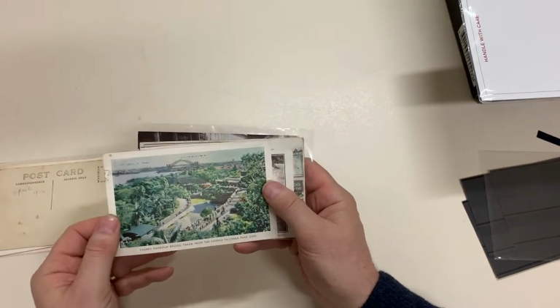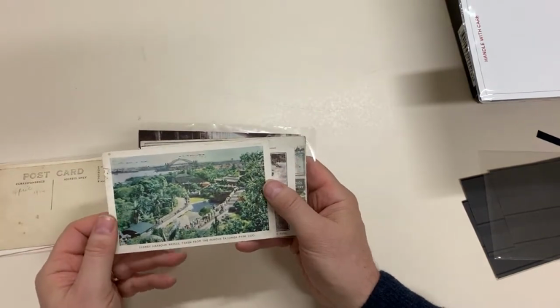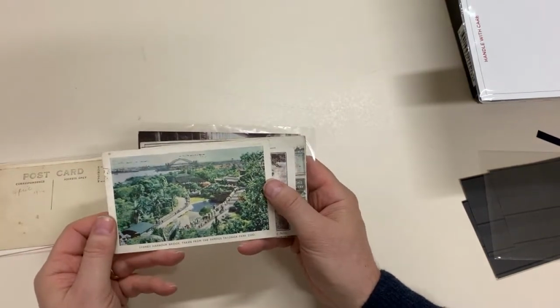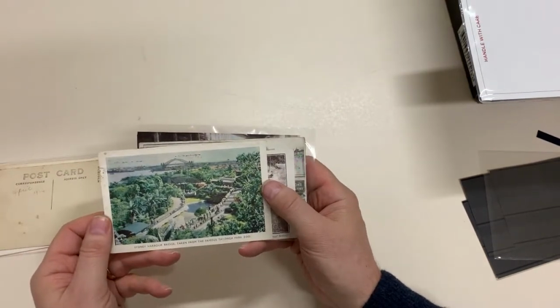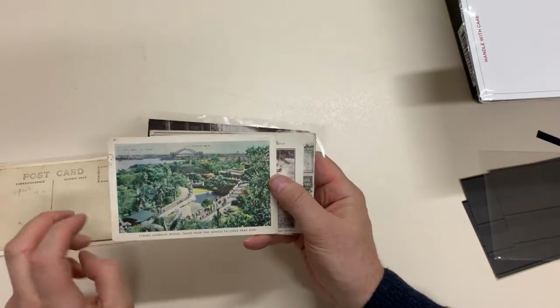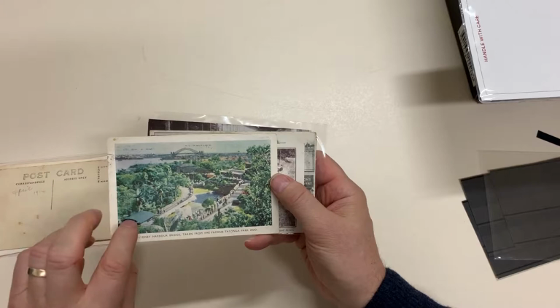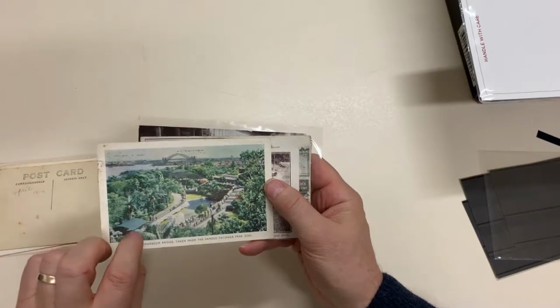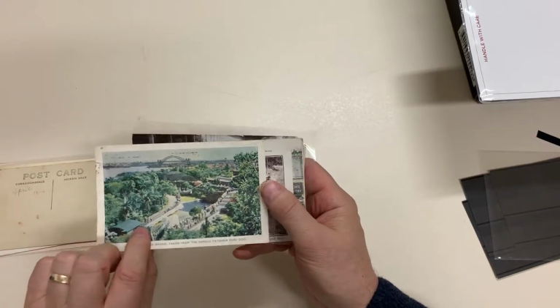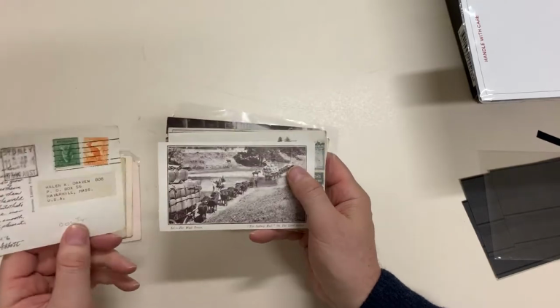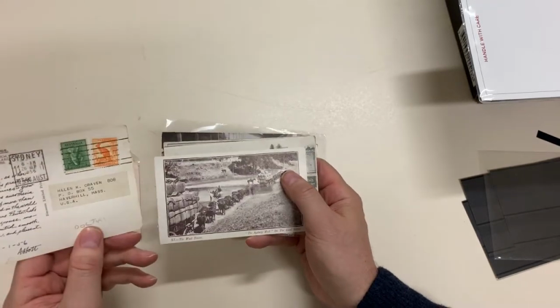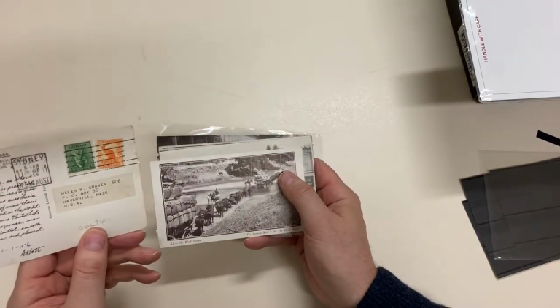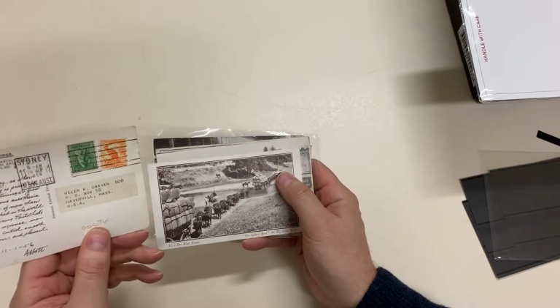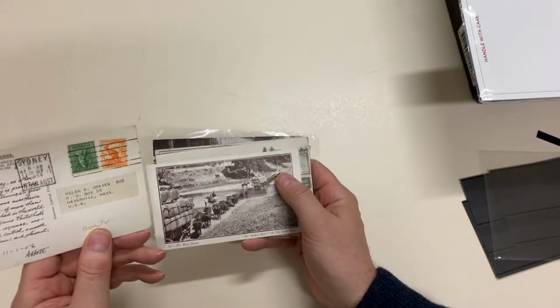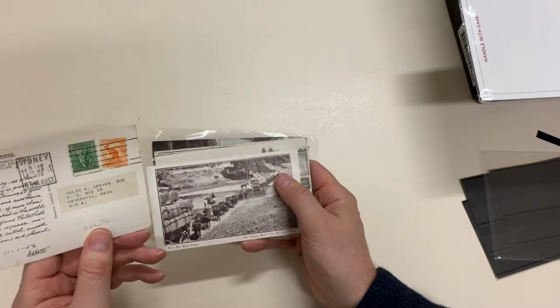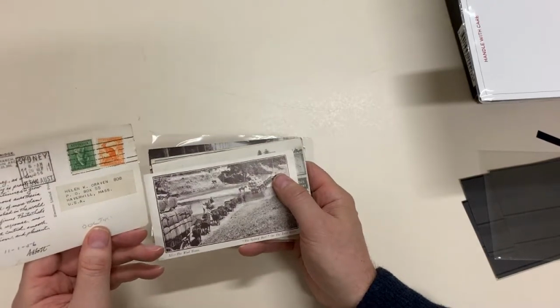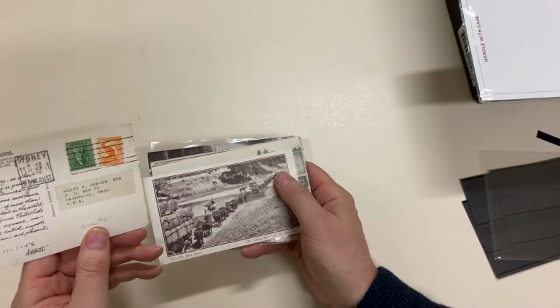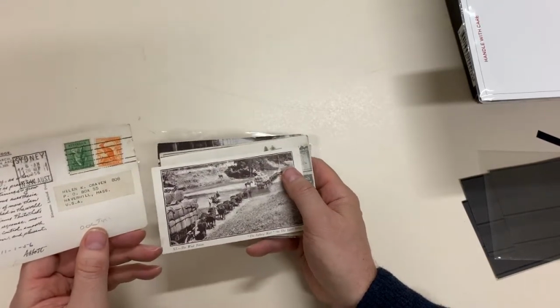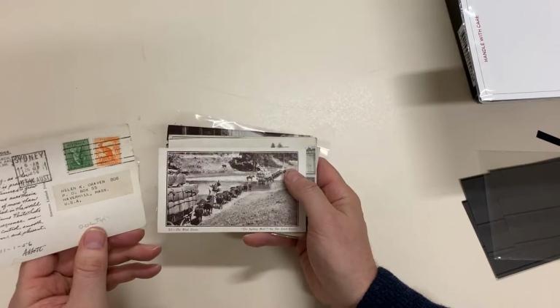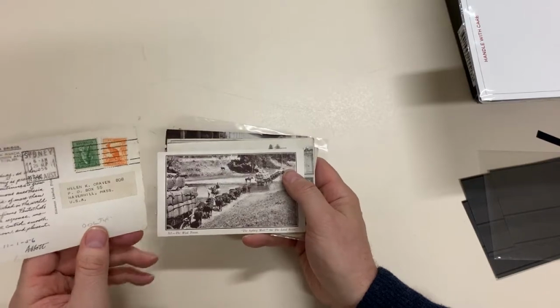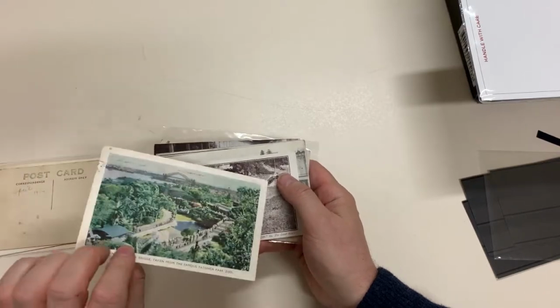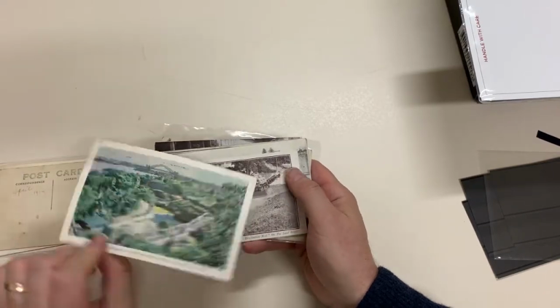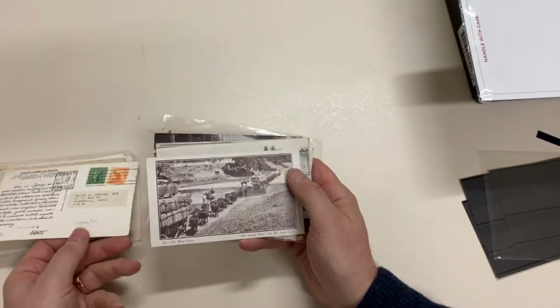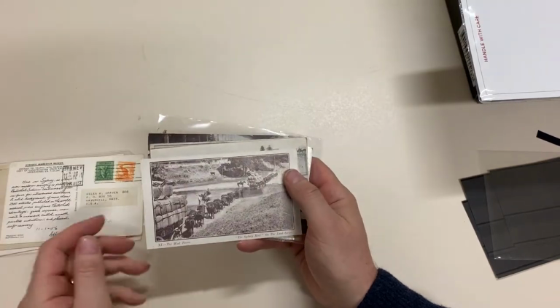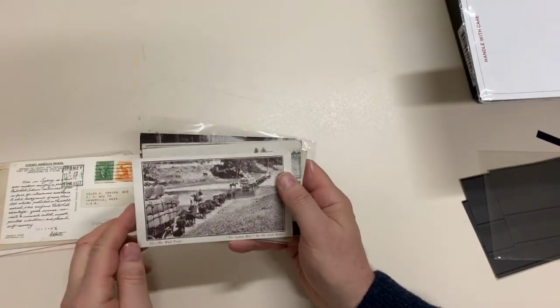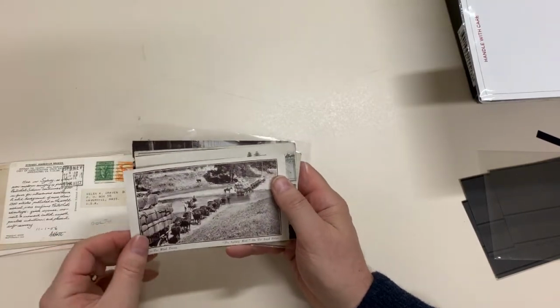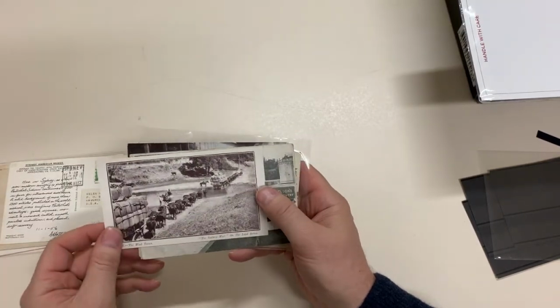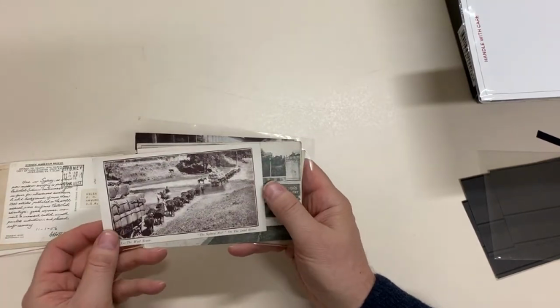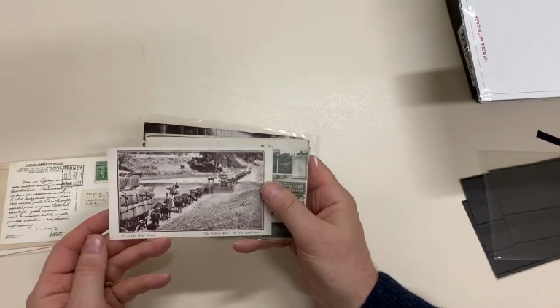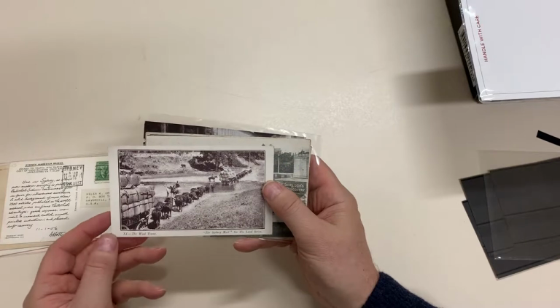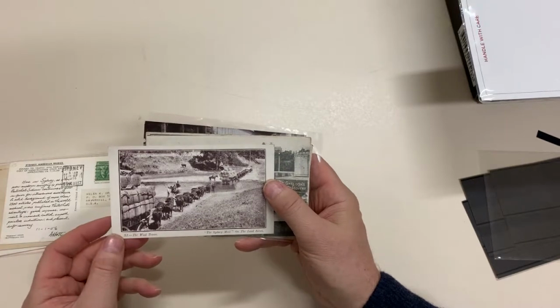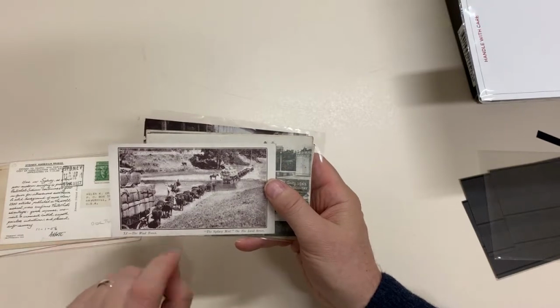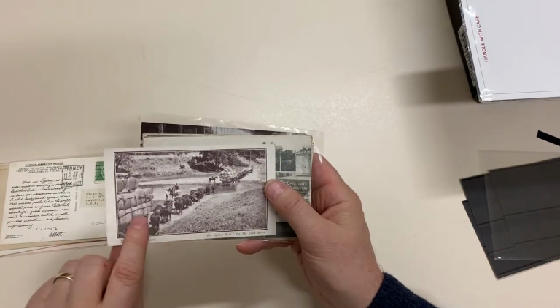Sydney Harbour Bridge taken from the famous Taronga Park Zoo, 1956 — that was an Abbott's Pharmaceuticals promotional card. Sydney Mail on the Land series, number 11: The Wool Teams.